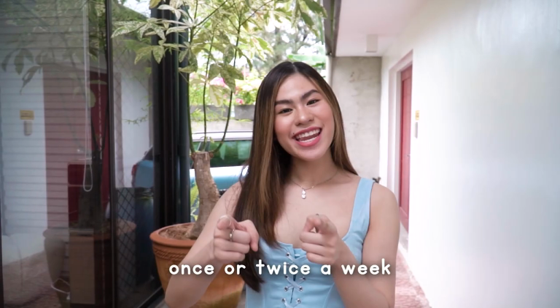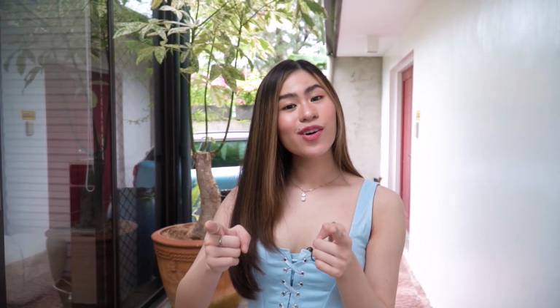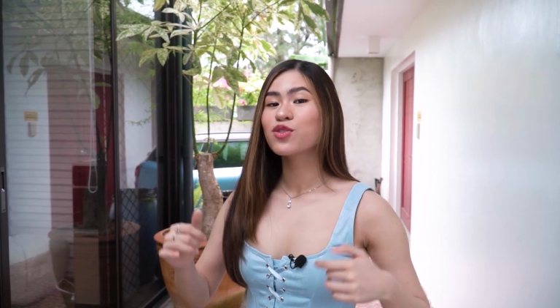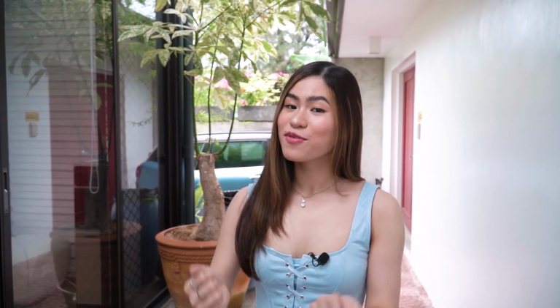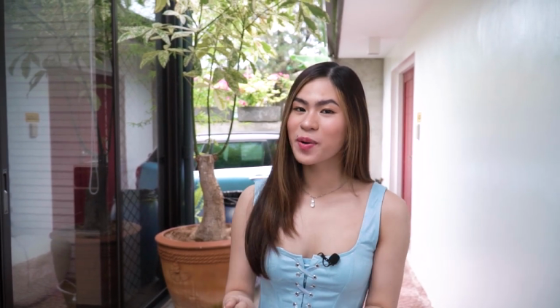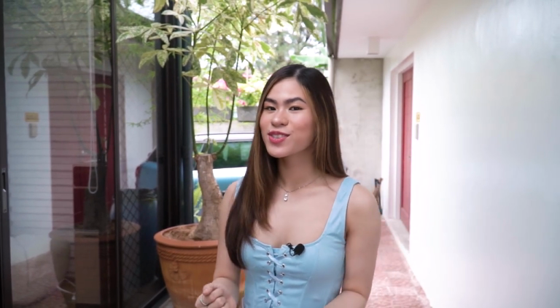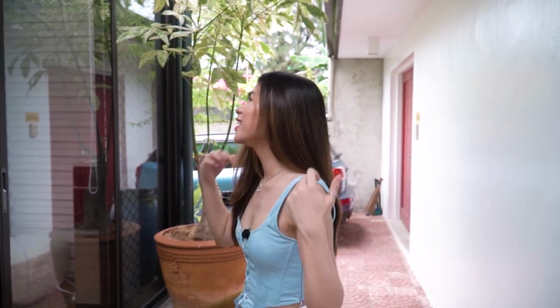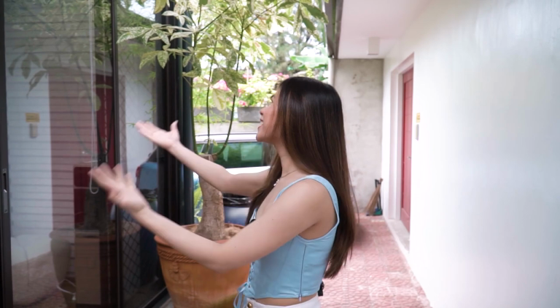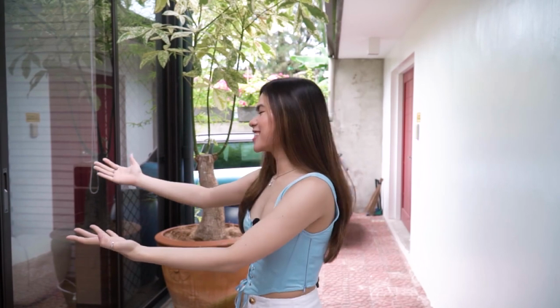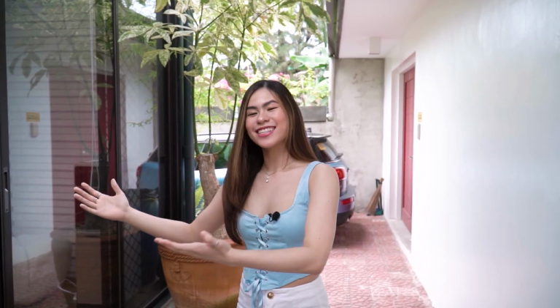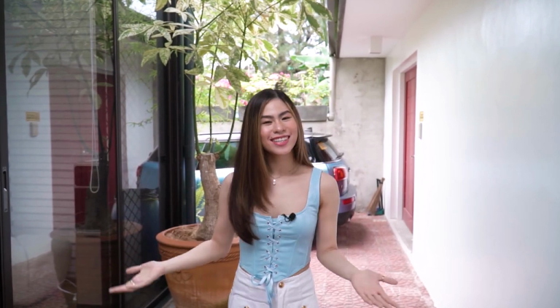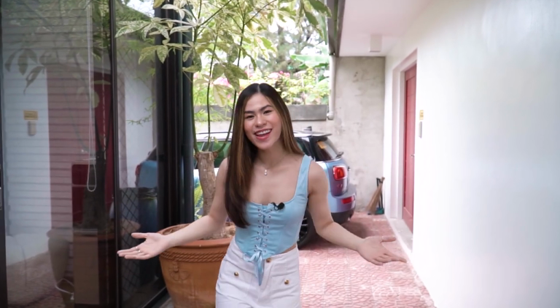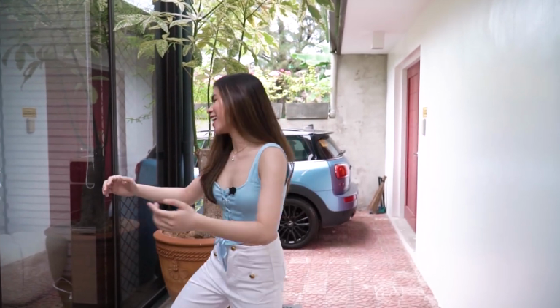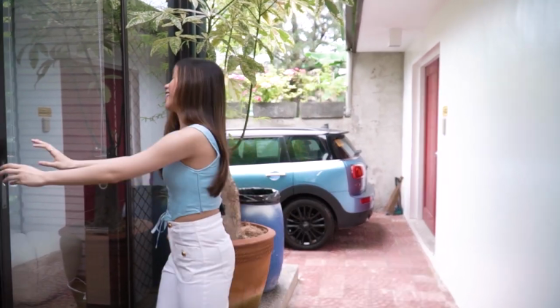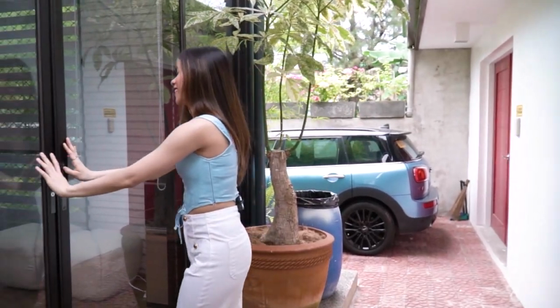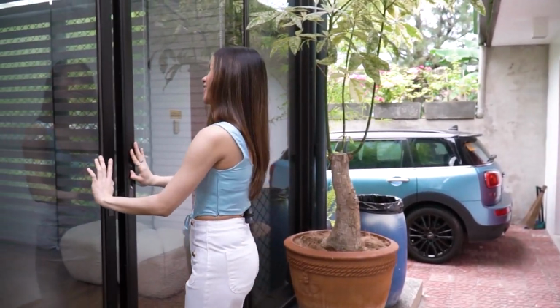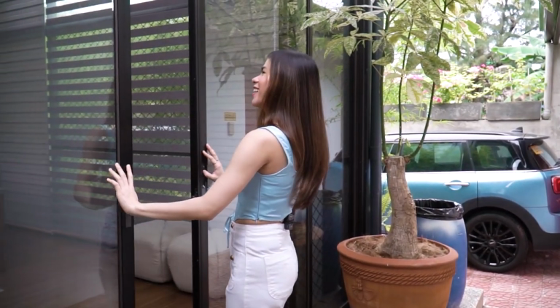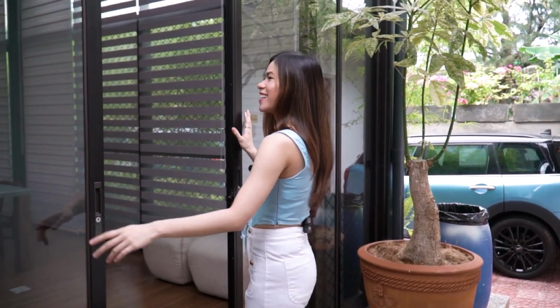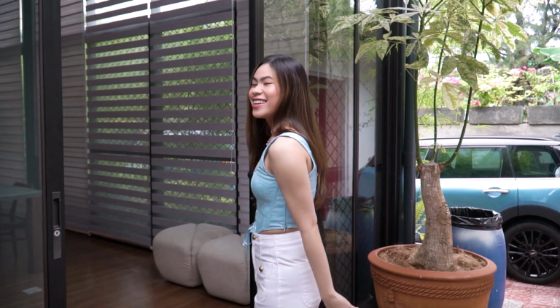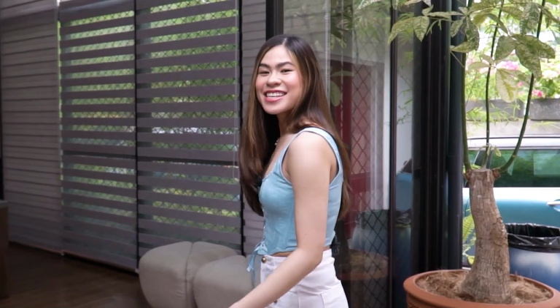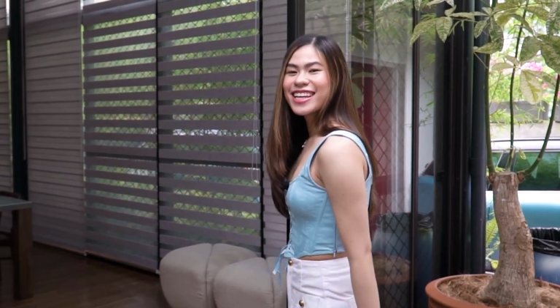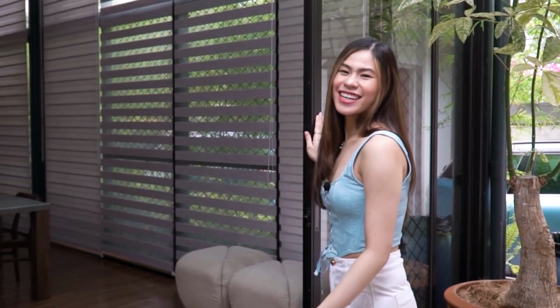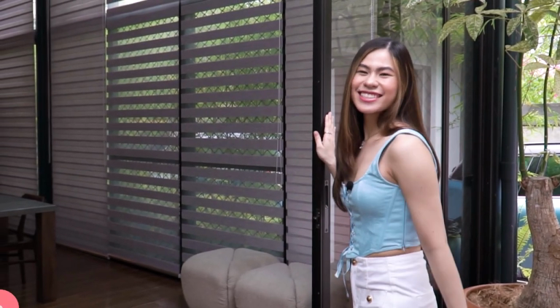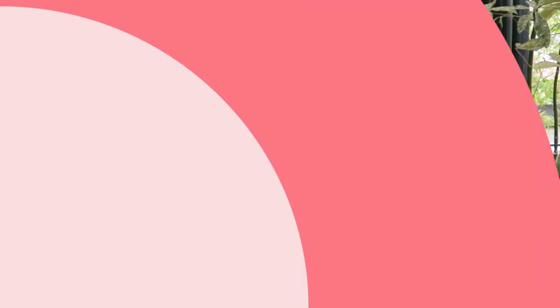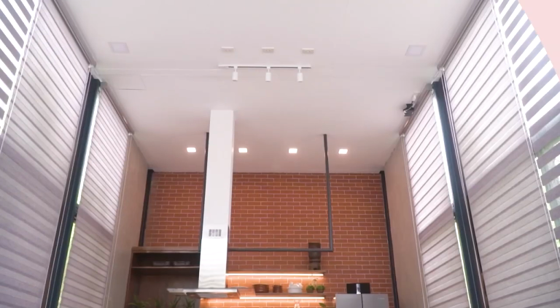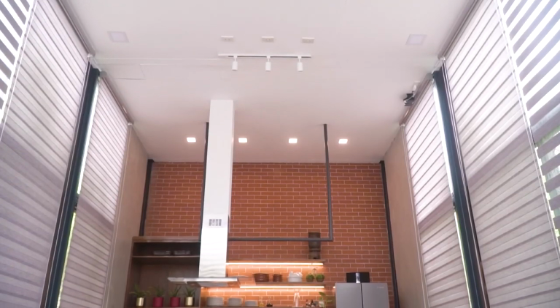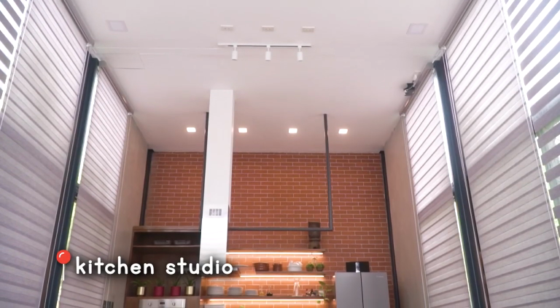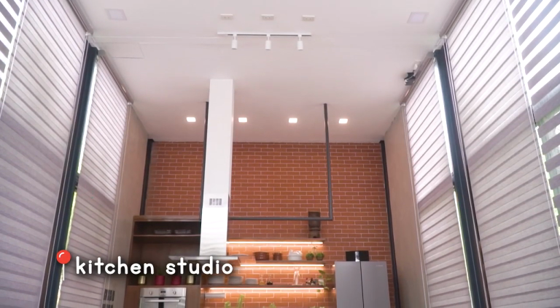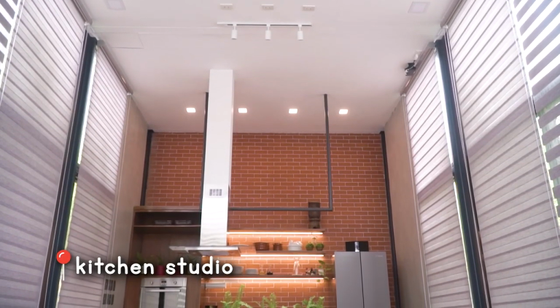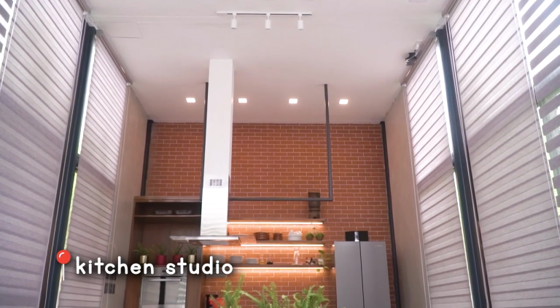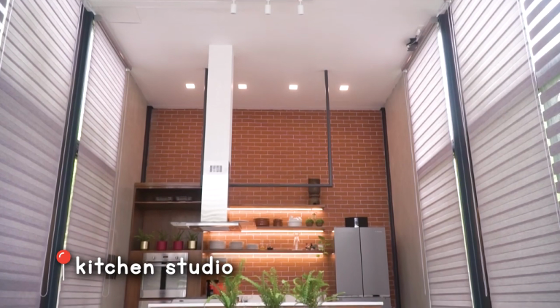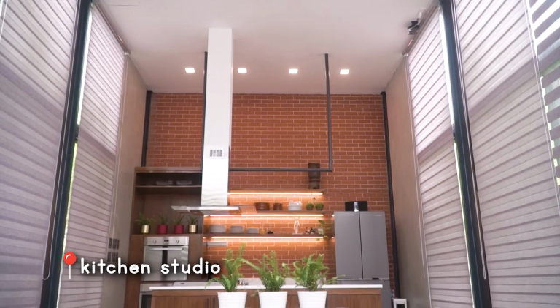And now we're going on to one of my favorite parts of the studio — the kitchen studio. So, let's go! Yeah, that's heavier than you think it is. So this is the kitchen studio — I really really like it.